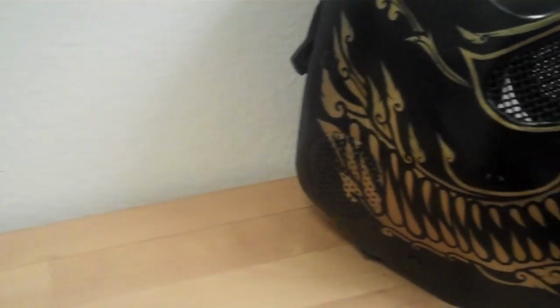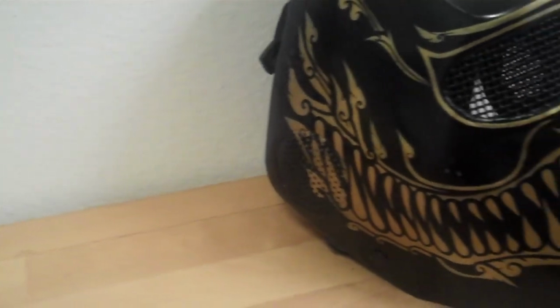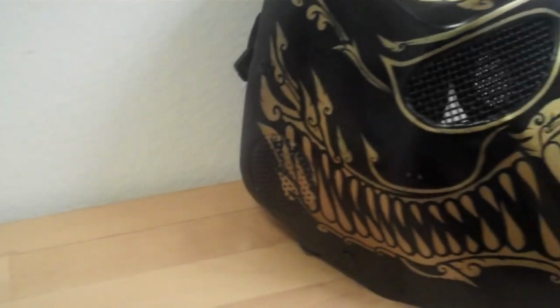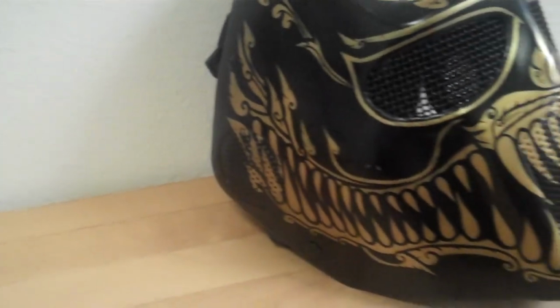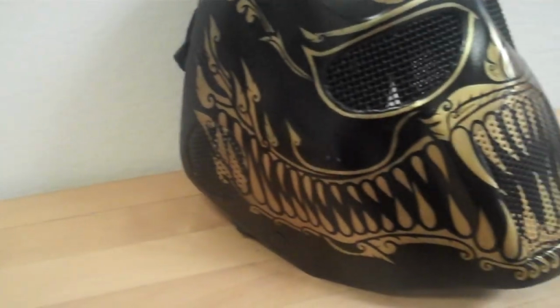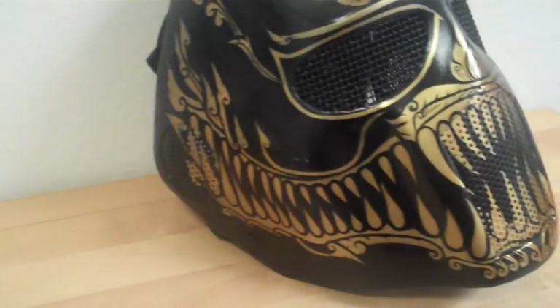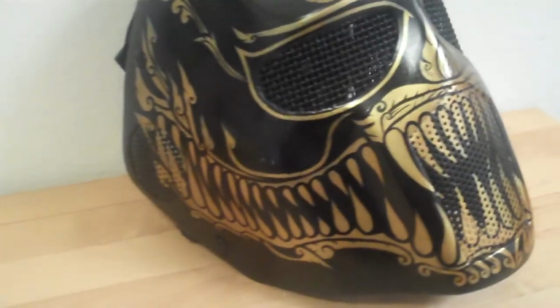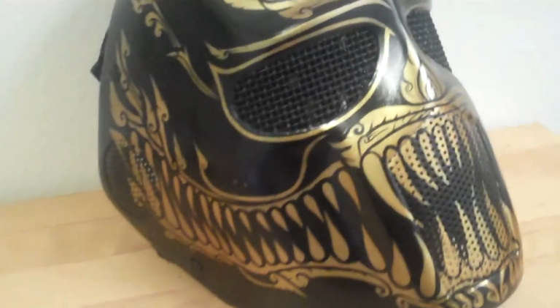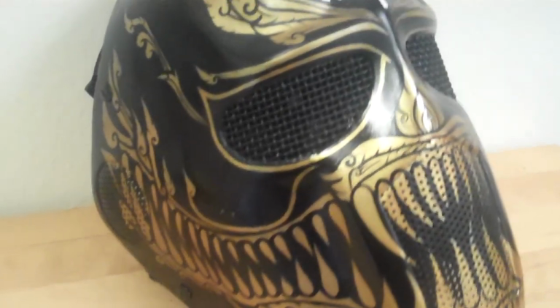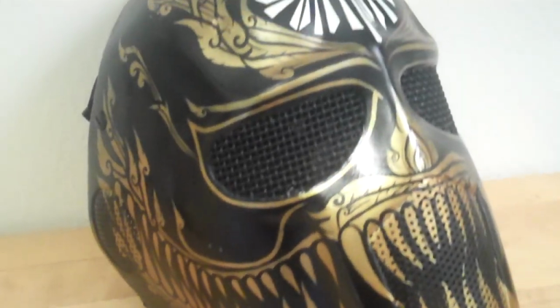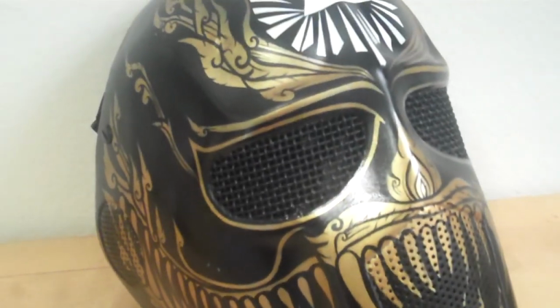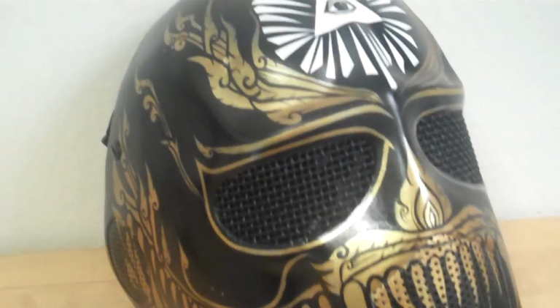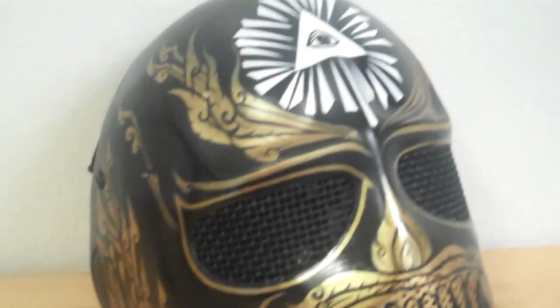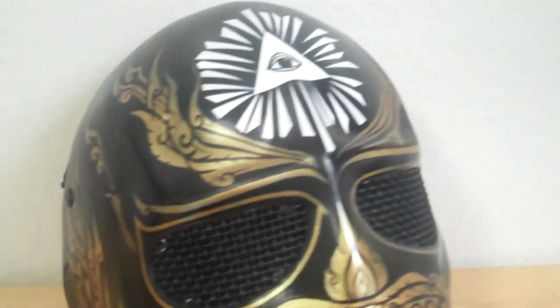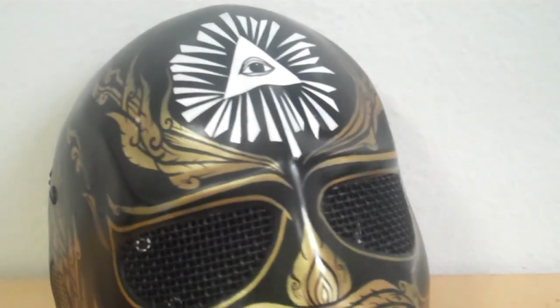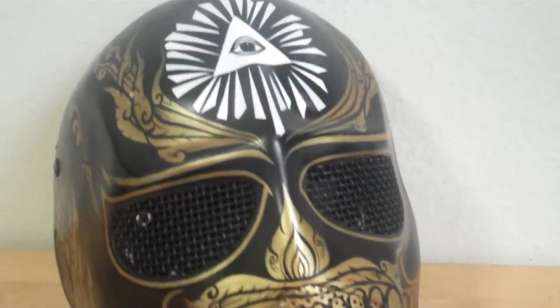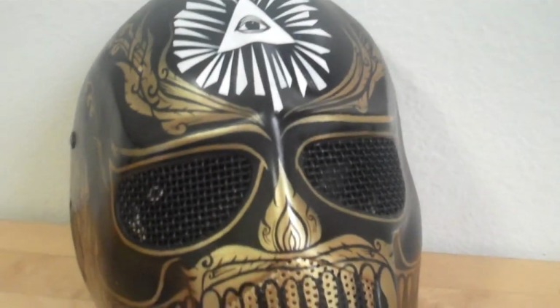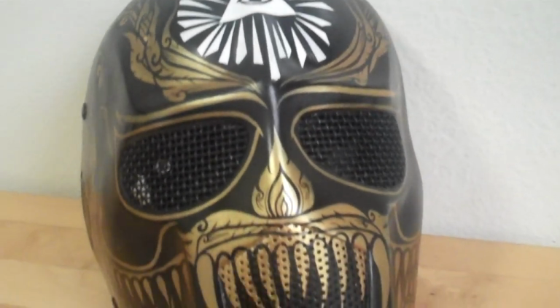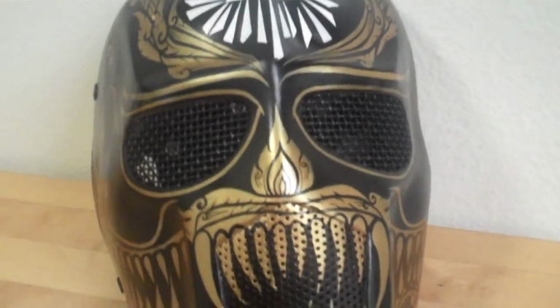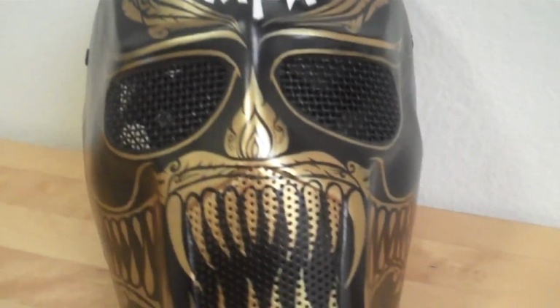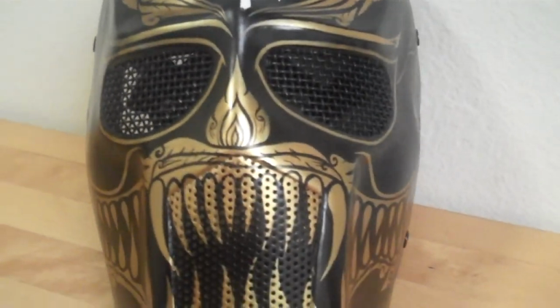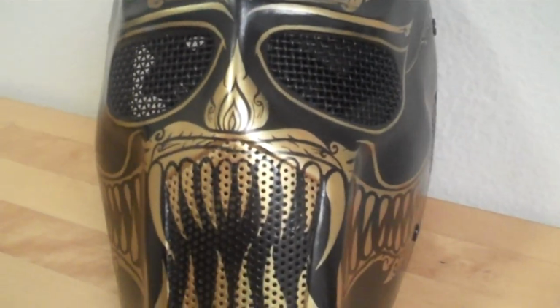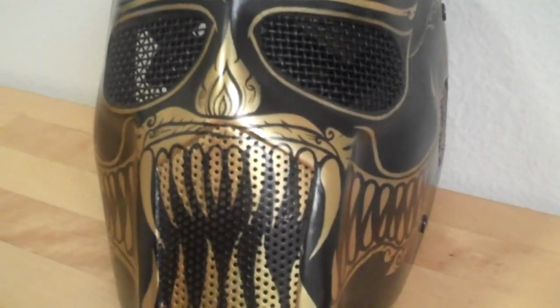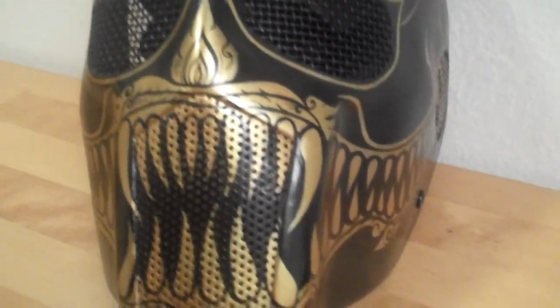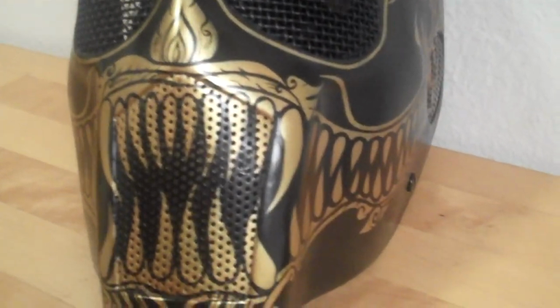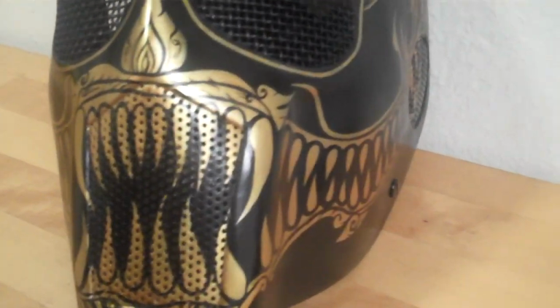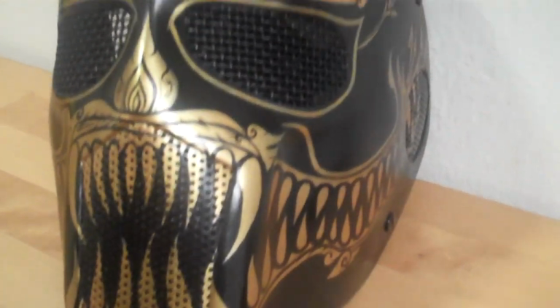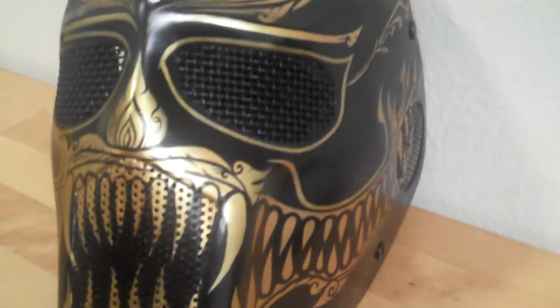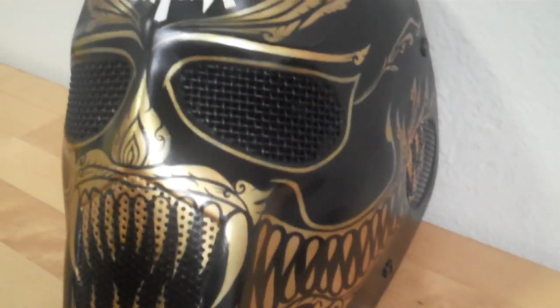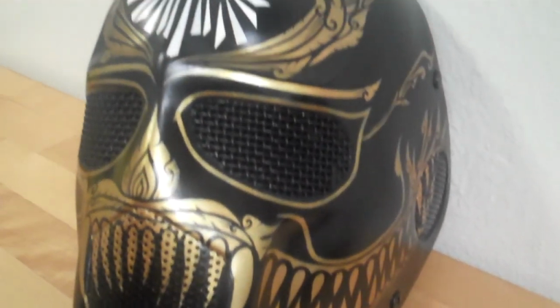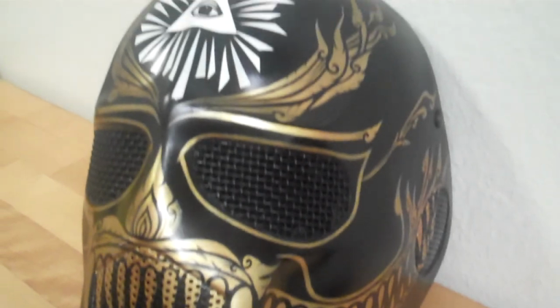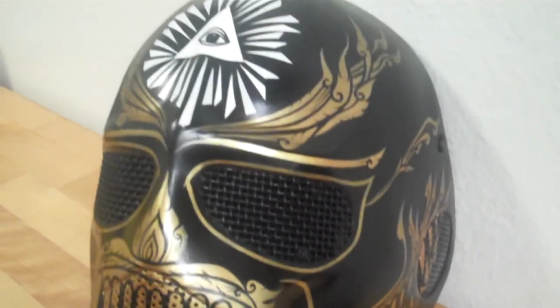Hey guys, Trench from Rainbow here. We're going to be talking about this Taka Plupa mask, so stay tuned for this awesome review on where you can get your hands on an exclusive mask just like this one.